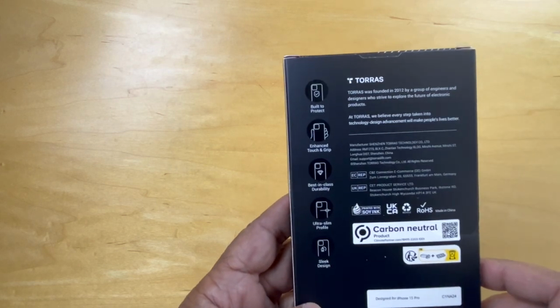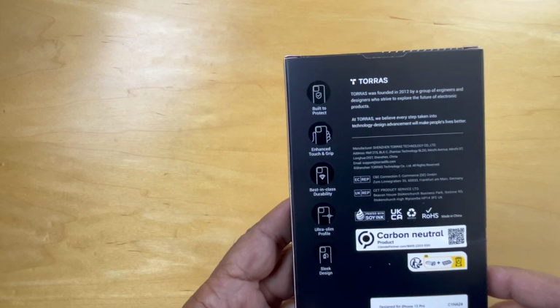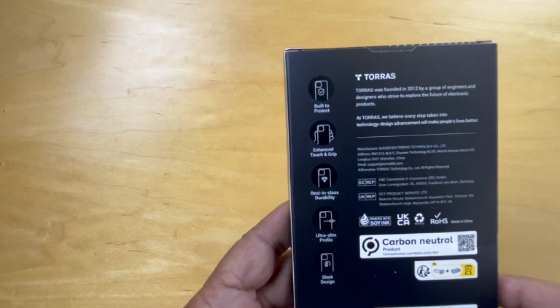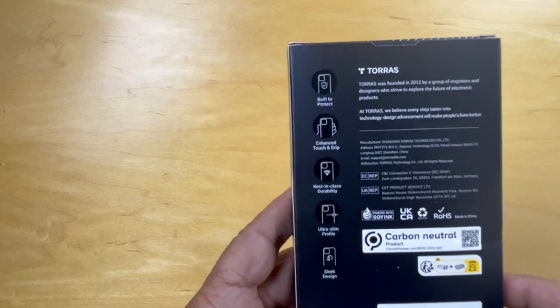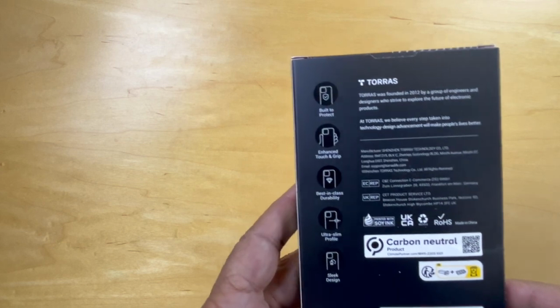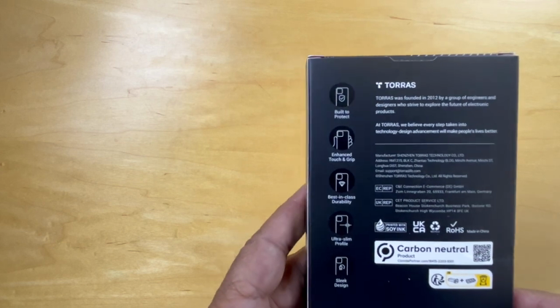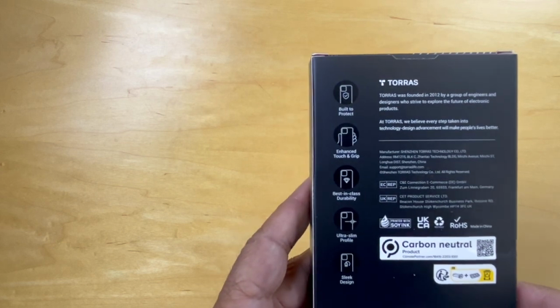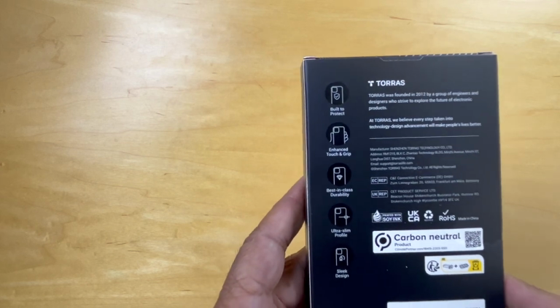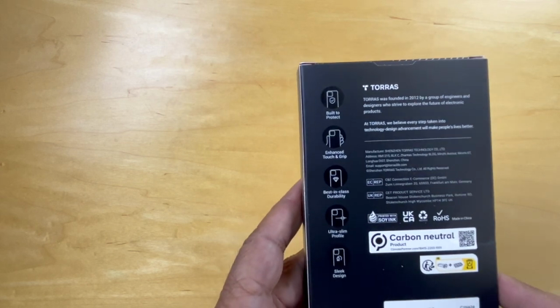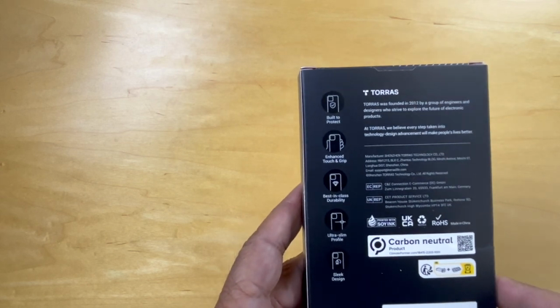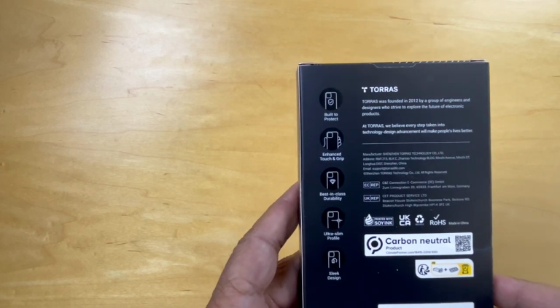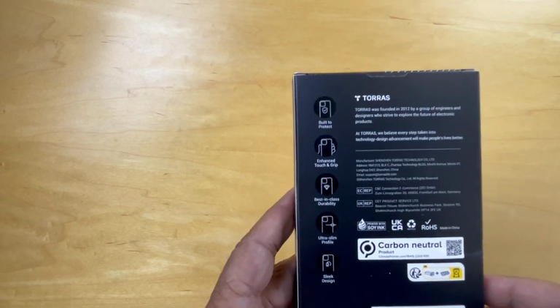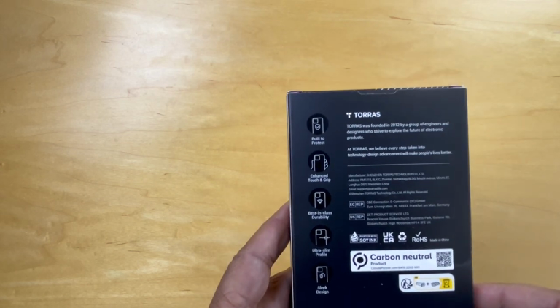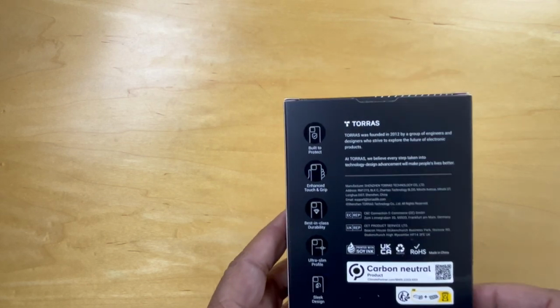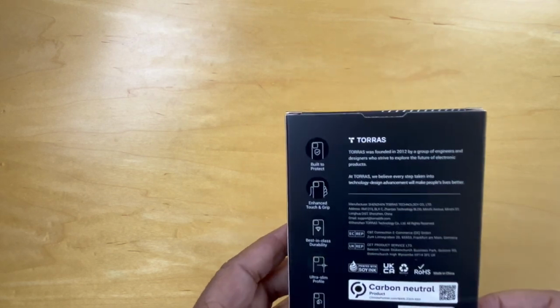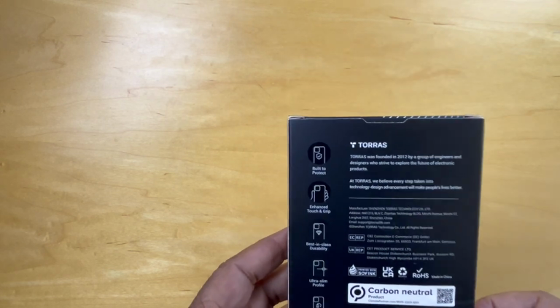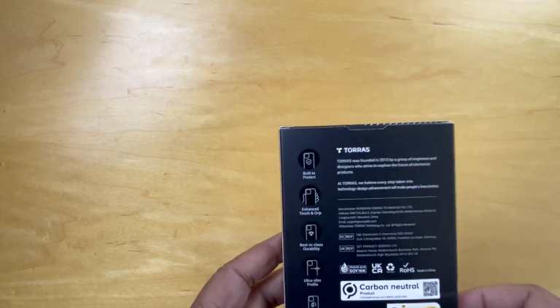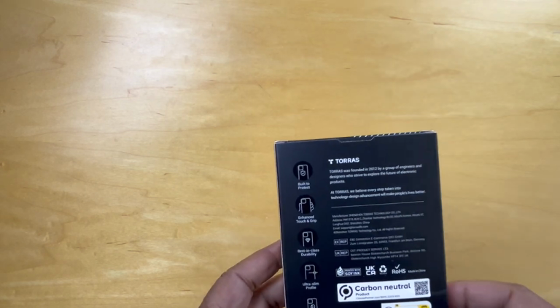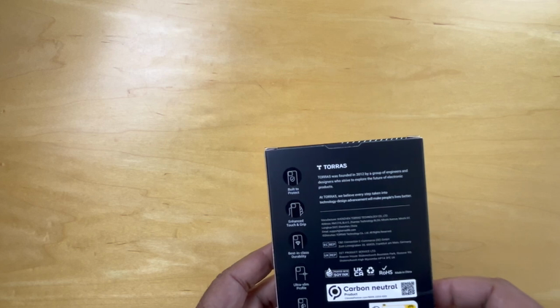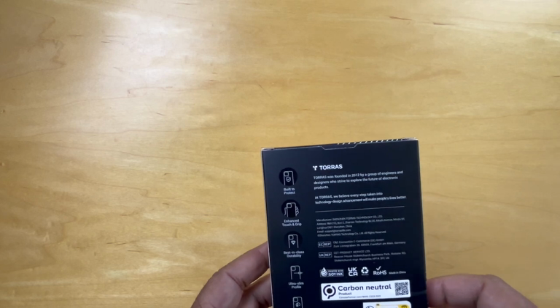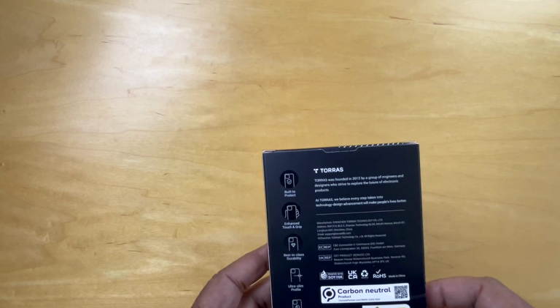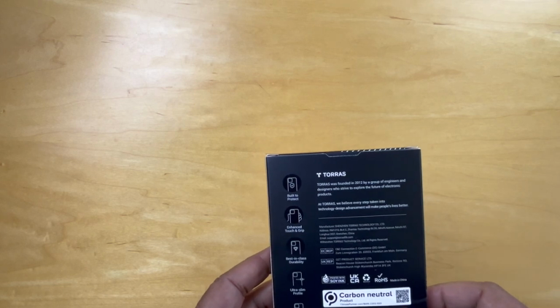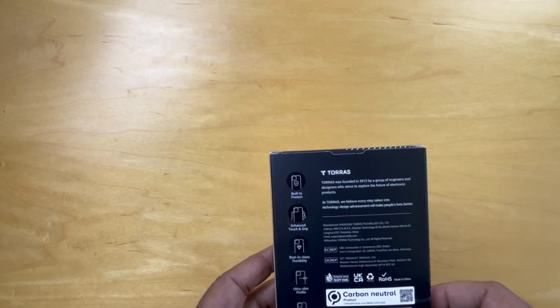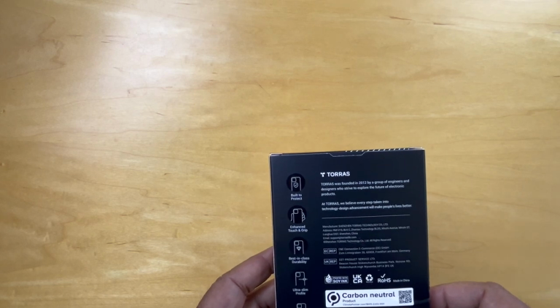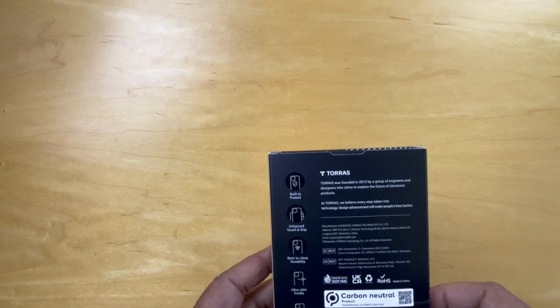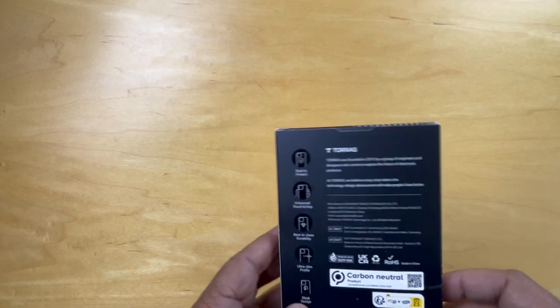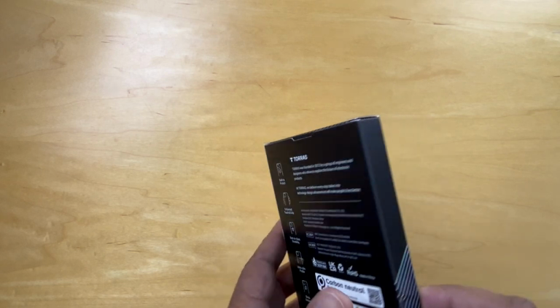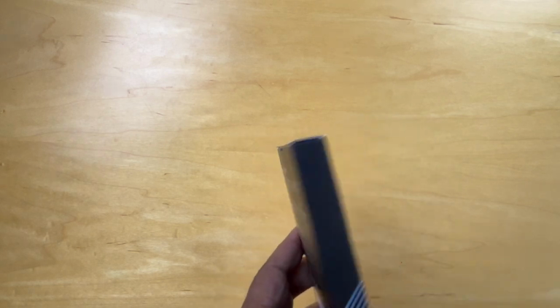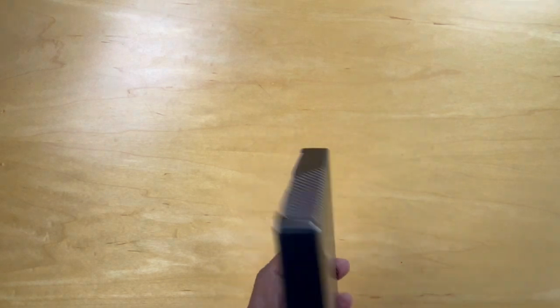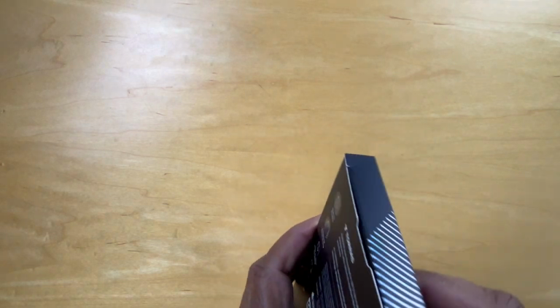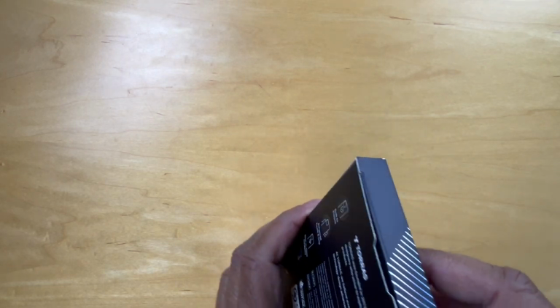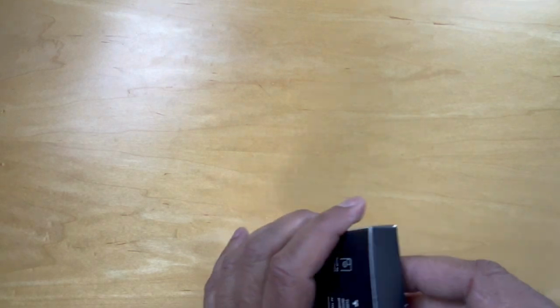I have had a Tauras before for my iPhone 13, and it's held up really well — it was a transparent cover. So let's open this up.